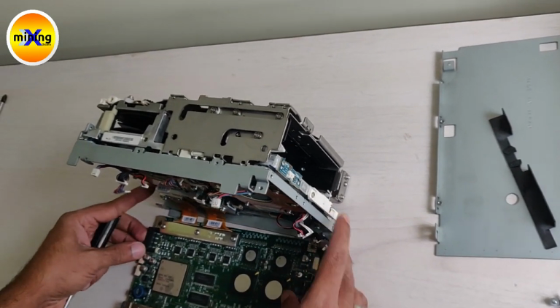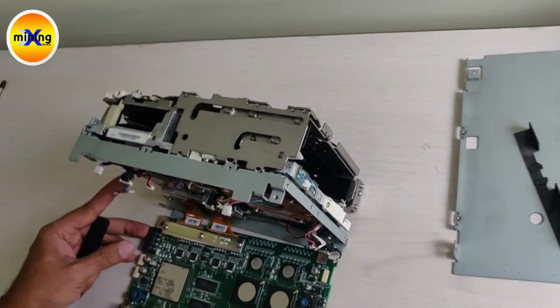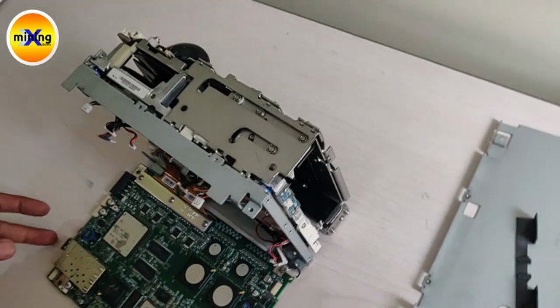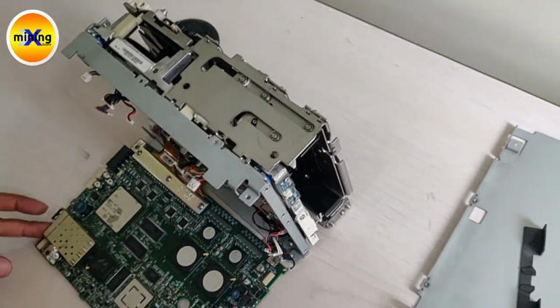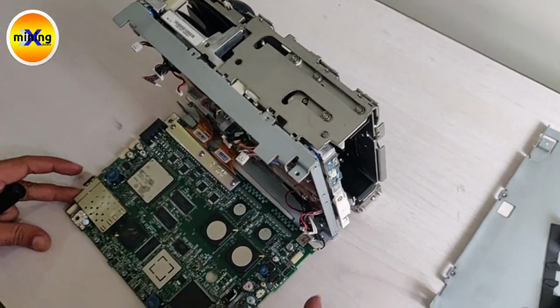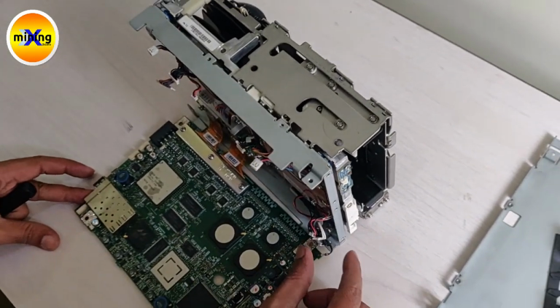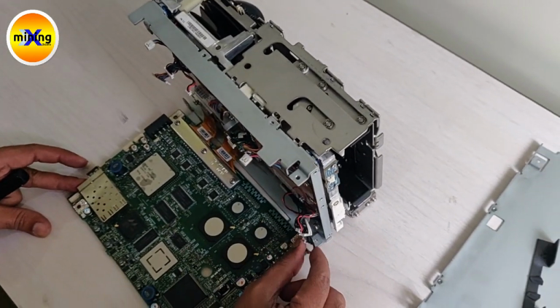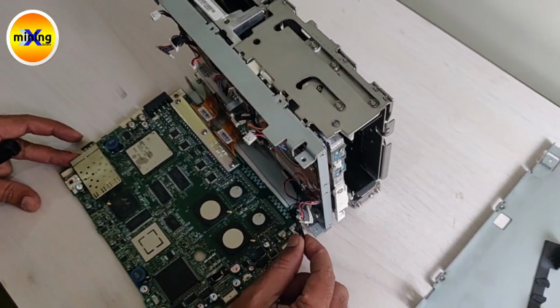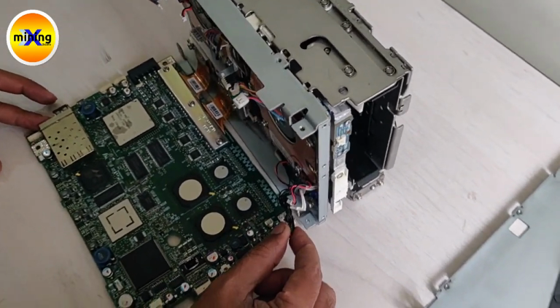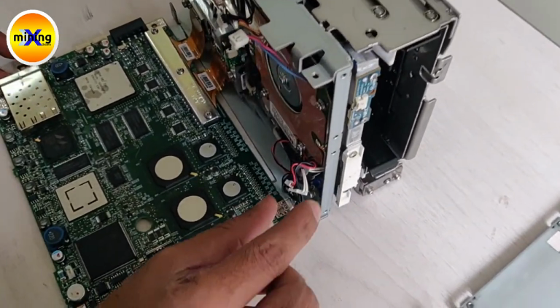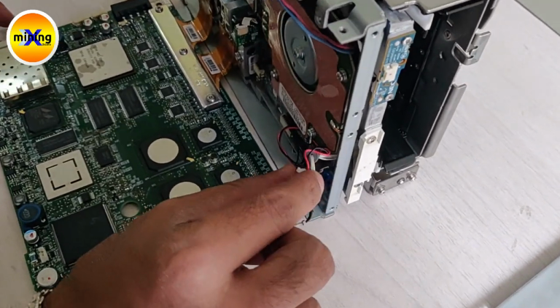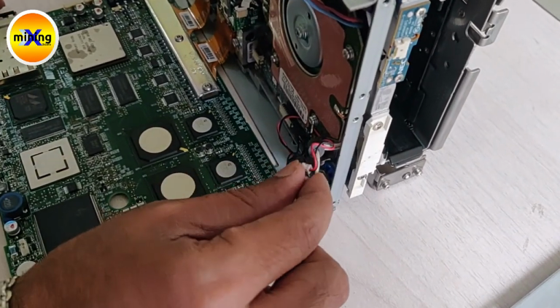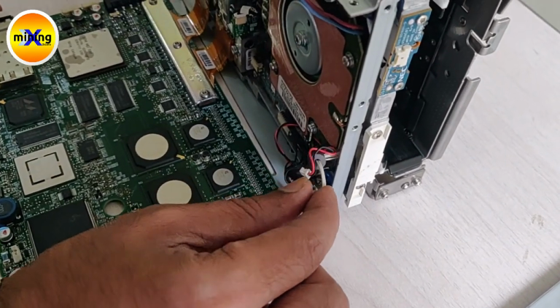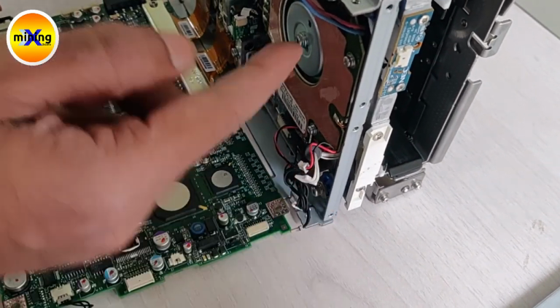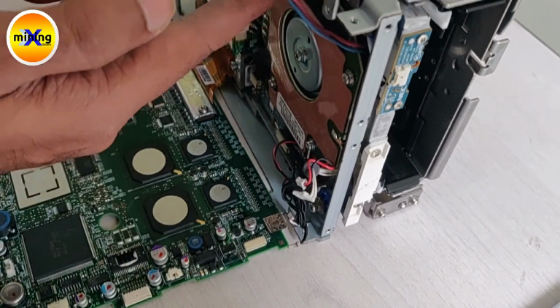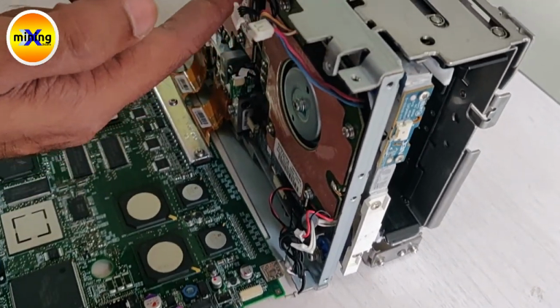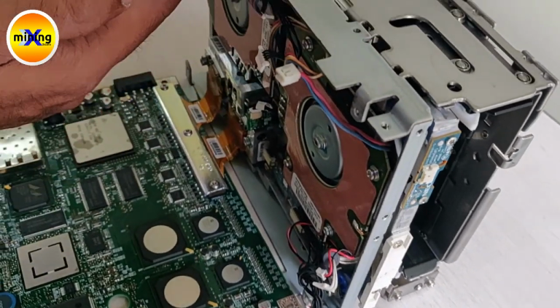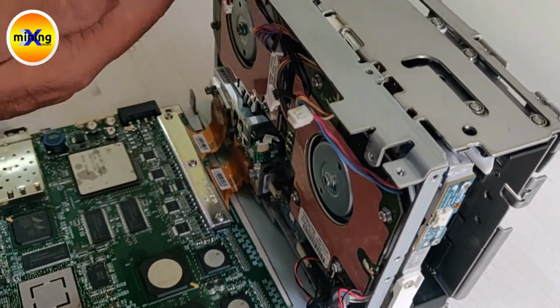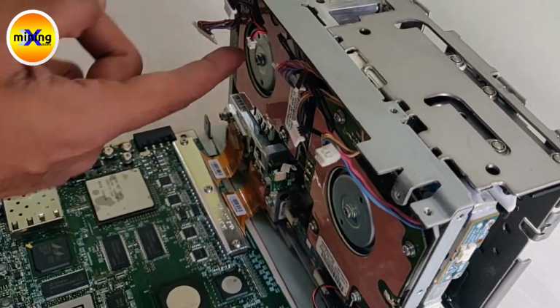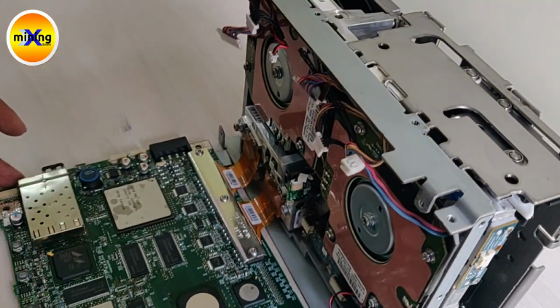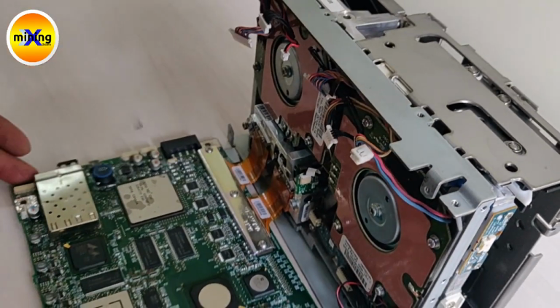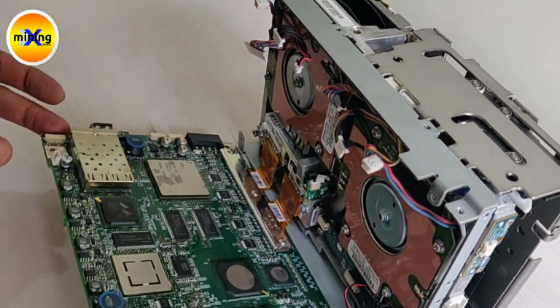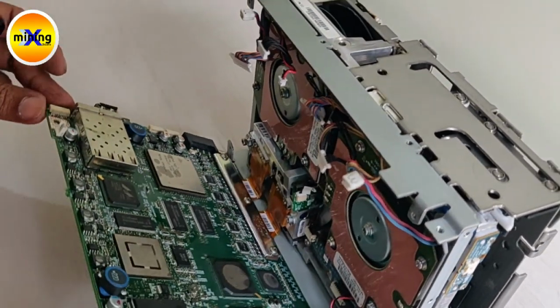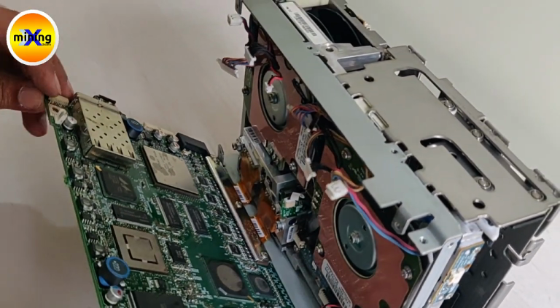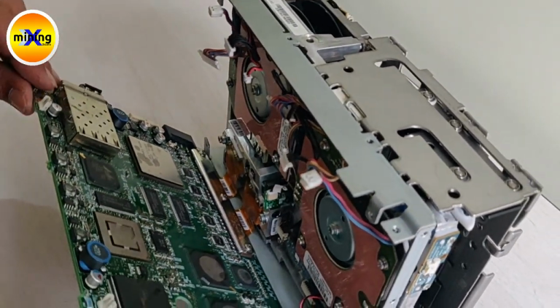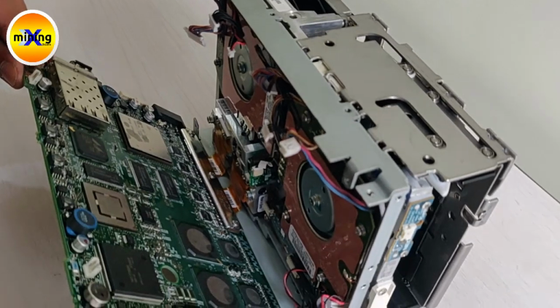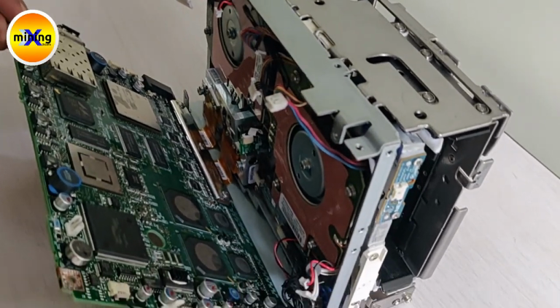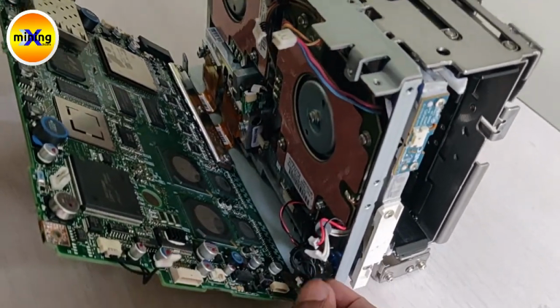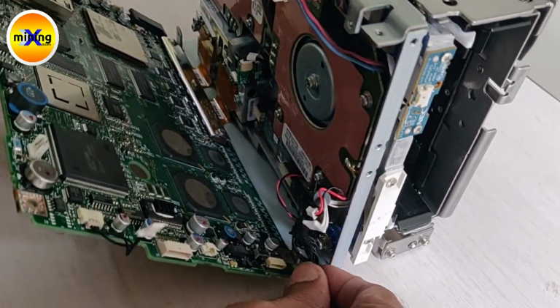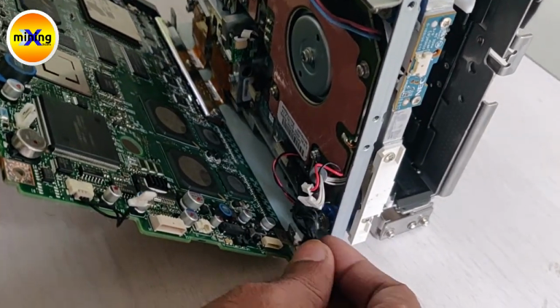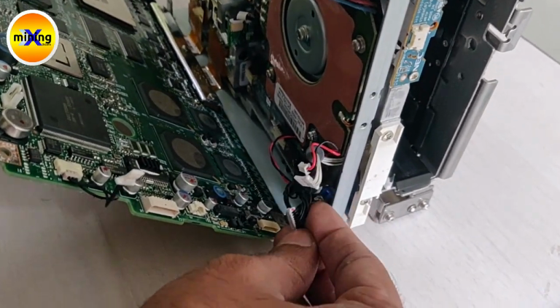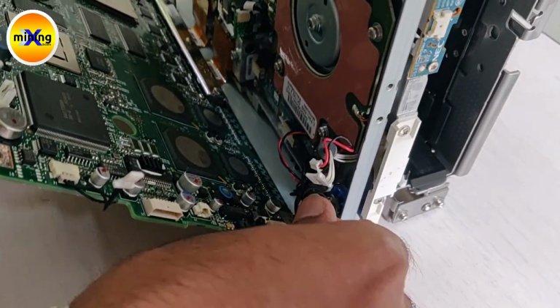Once this one is done, we have to check the connections. Here two cables will be there, and here two cables will be there, and here a series of cables will be there. We have to connect that handle to PCB. First this side we have to start, so connect this cable.